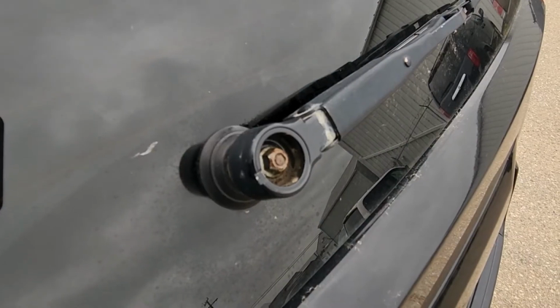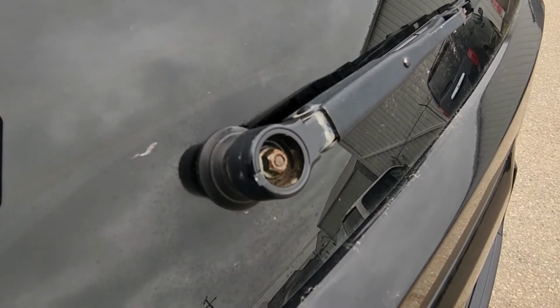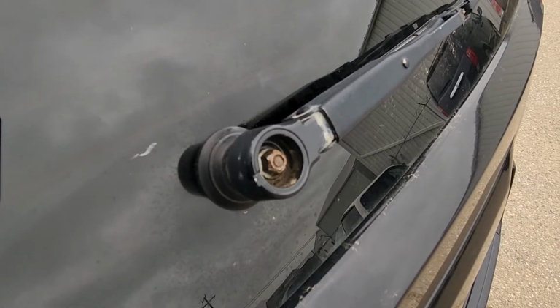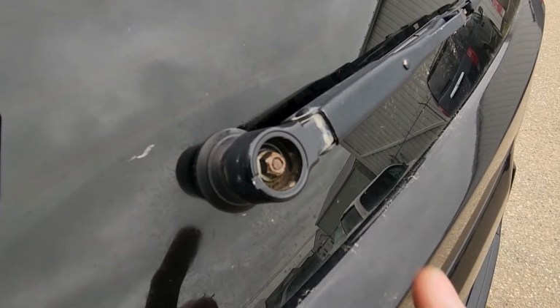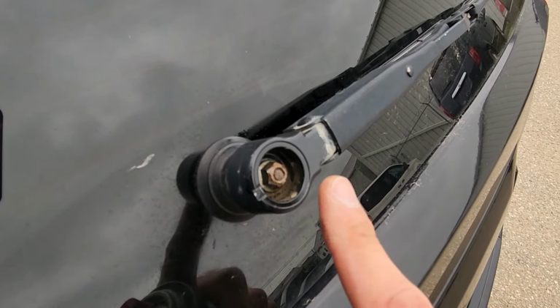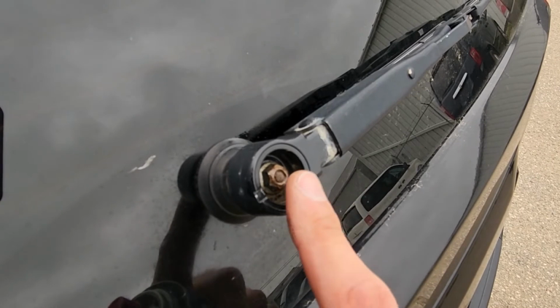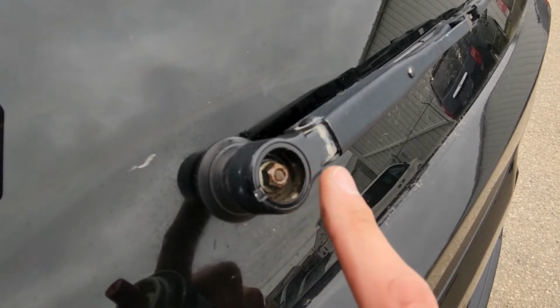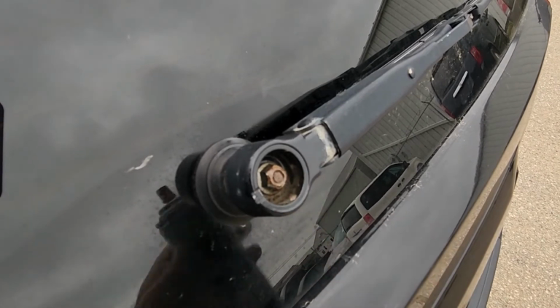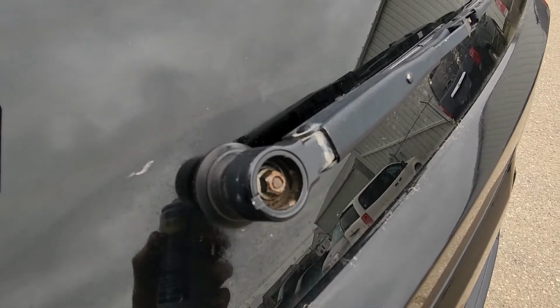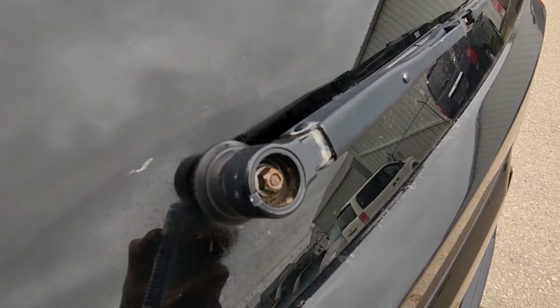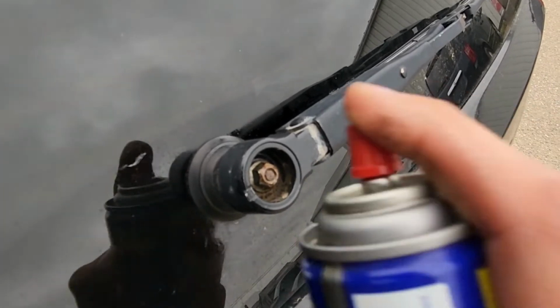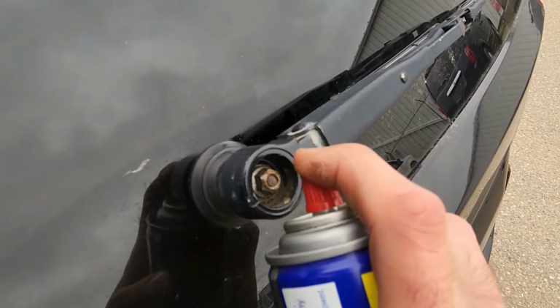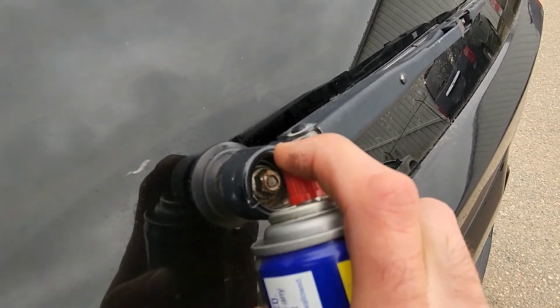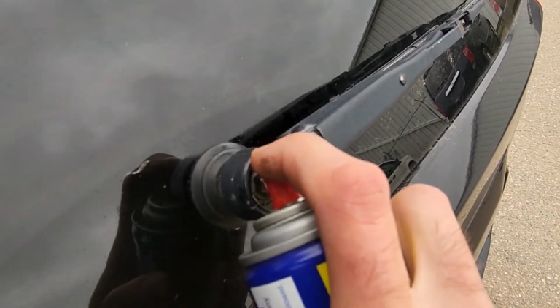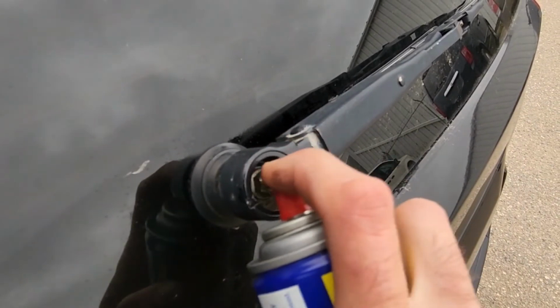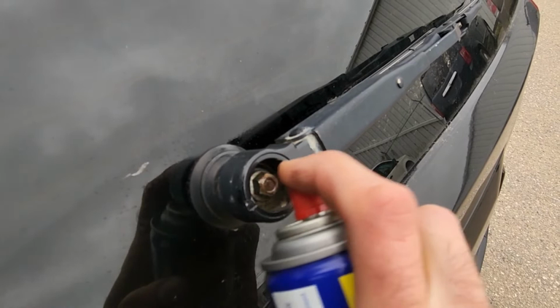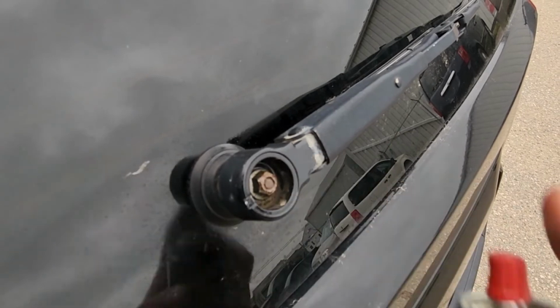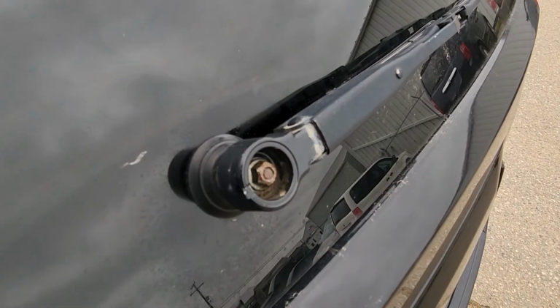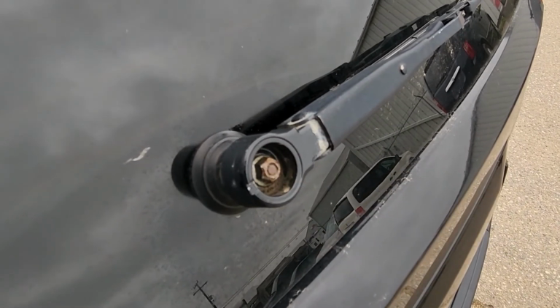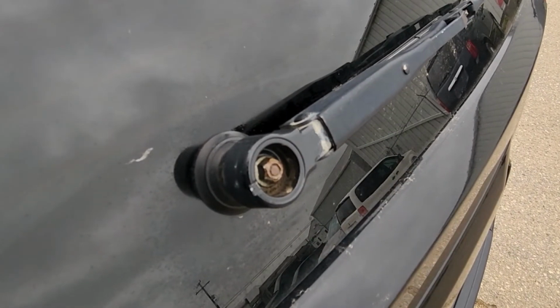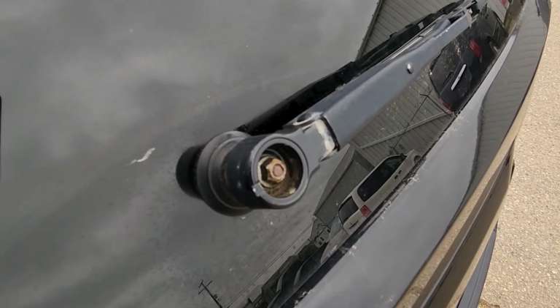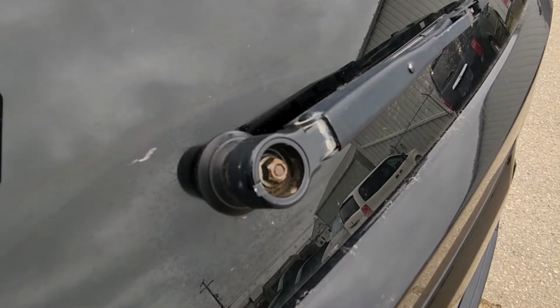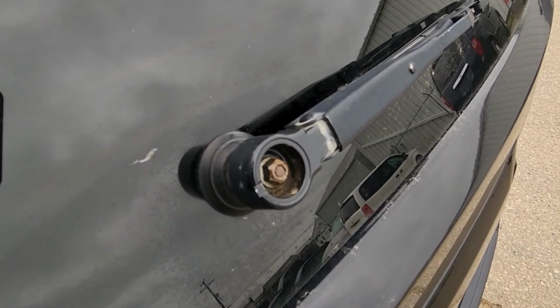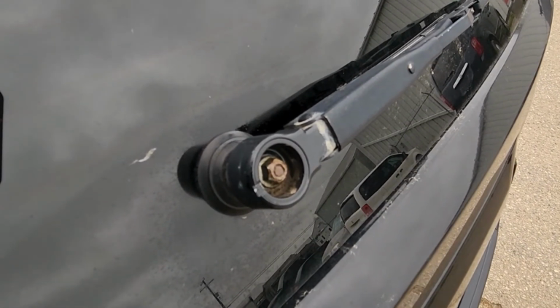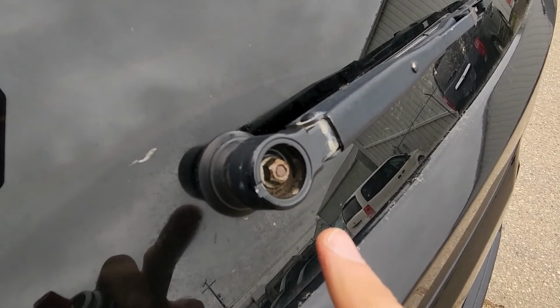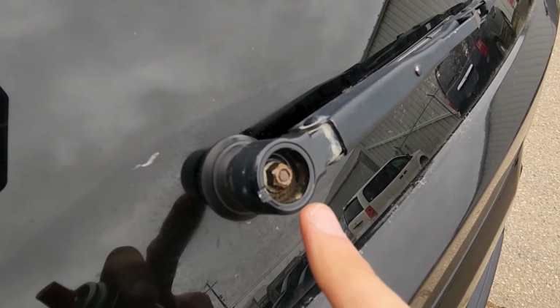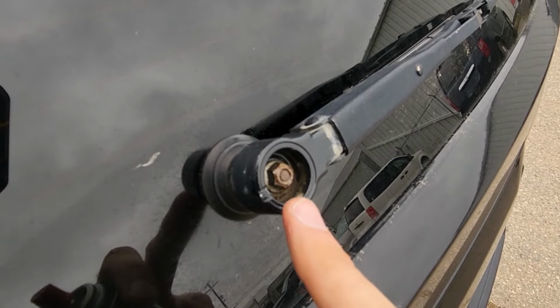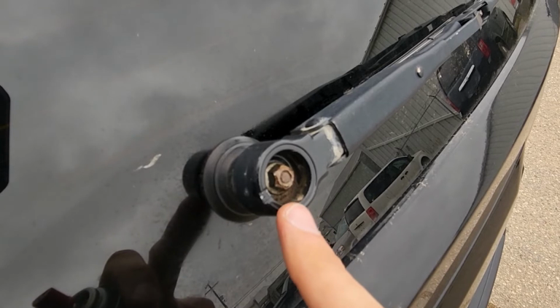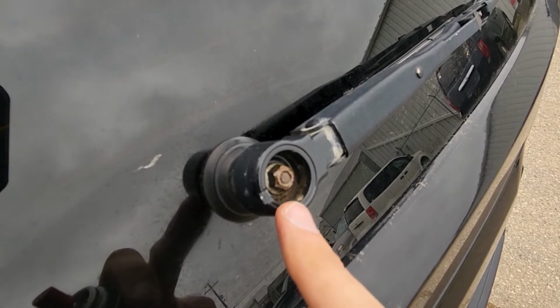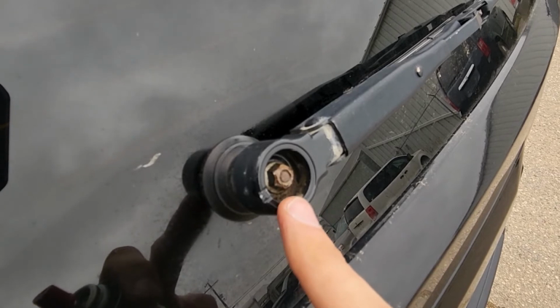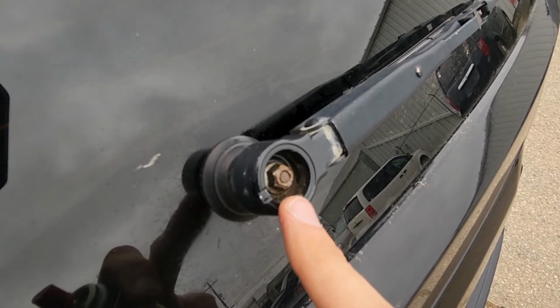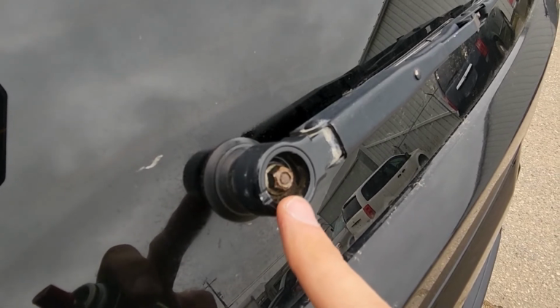Once that cap is off, it's always a good idea to use a bit of WD-40 on that screw, and then all you will need is a 10 millimeter socket and ratchet.